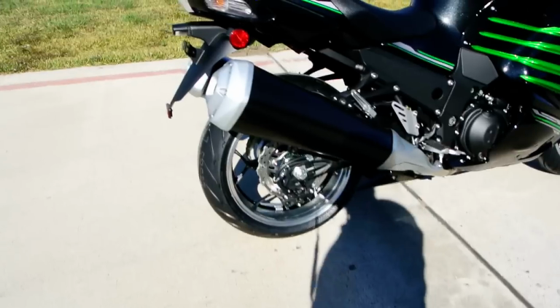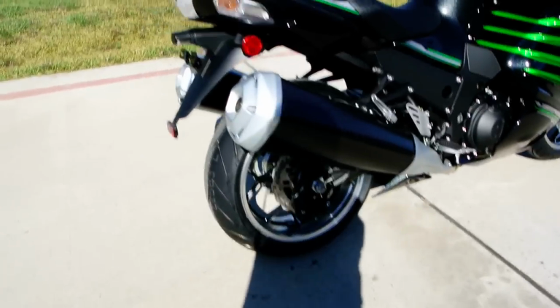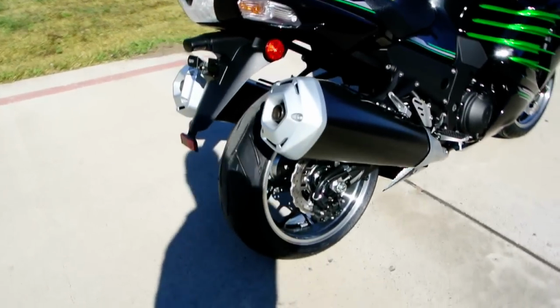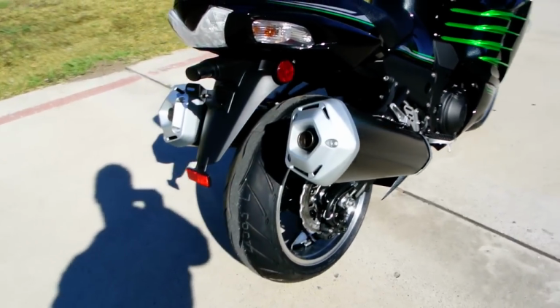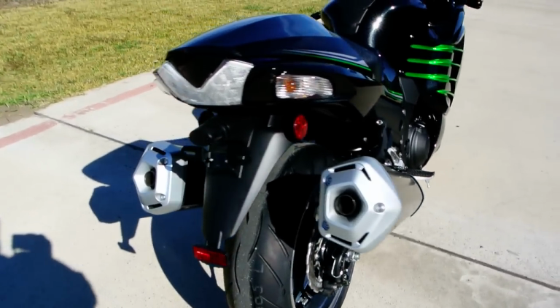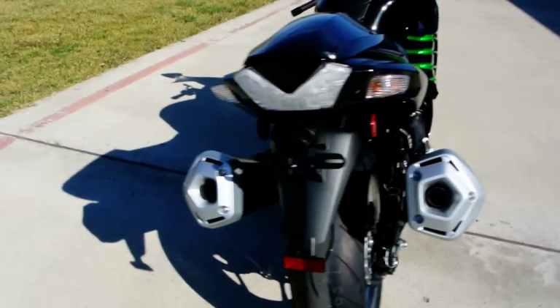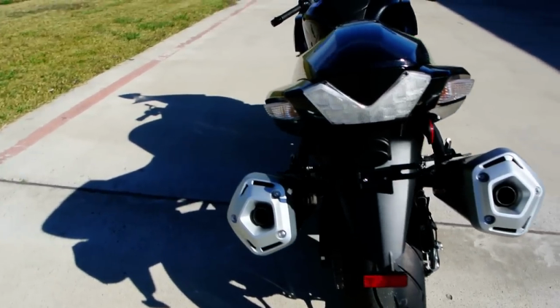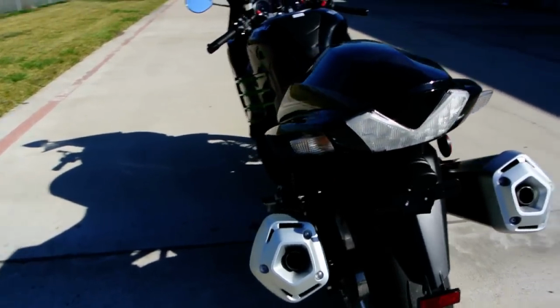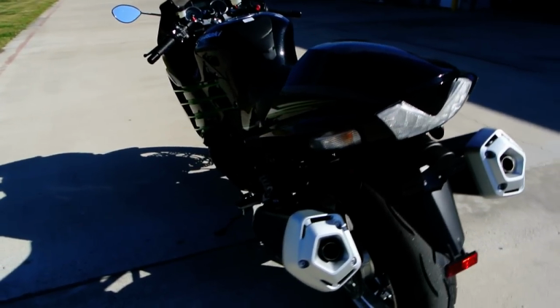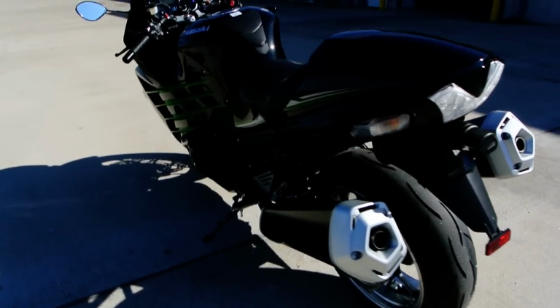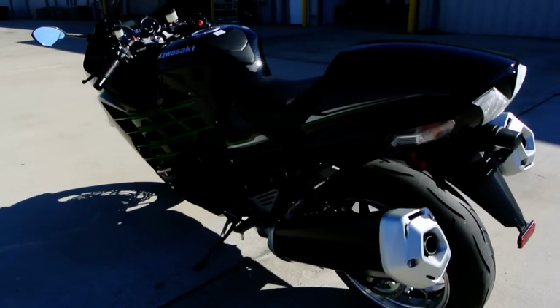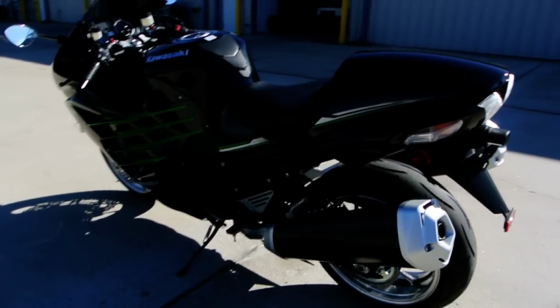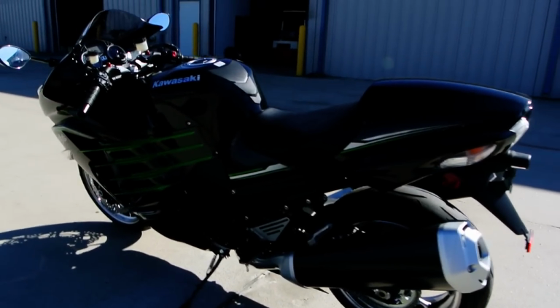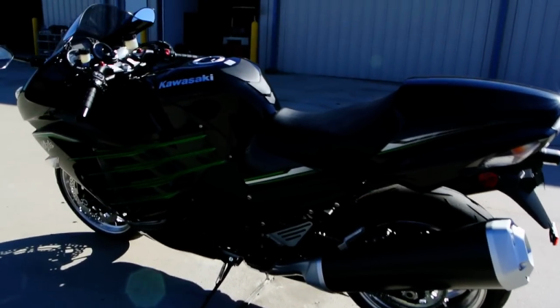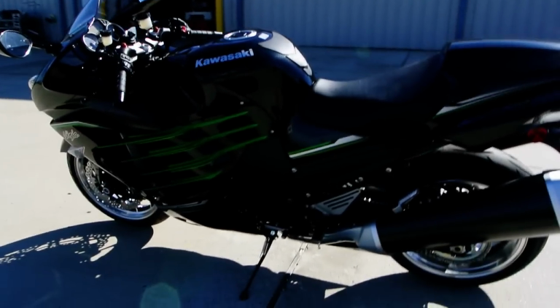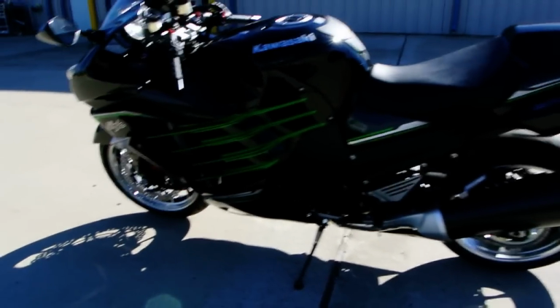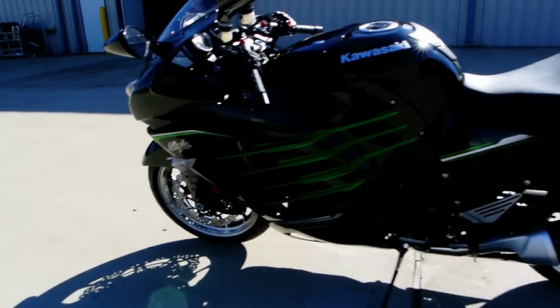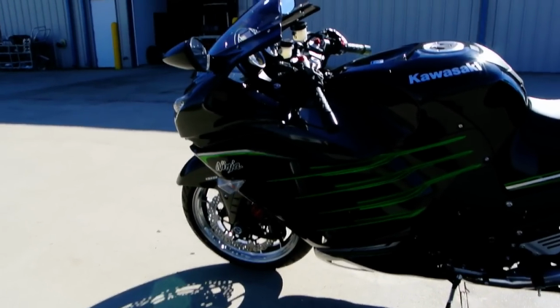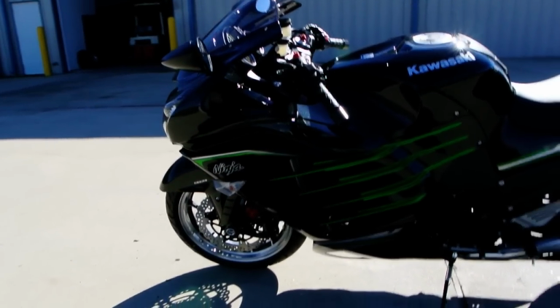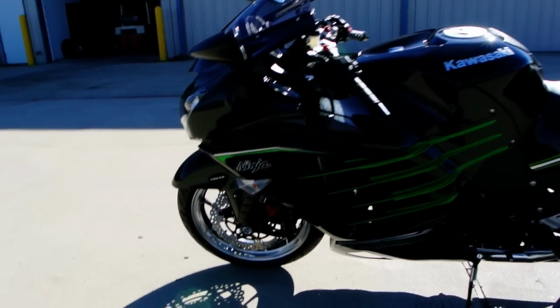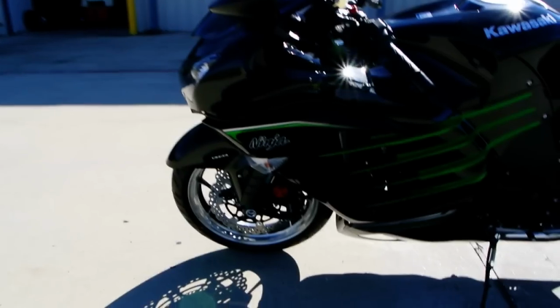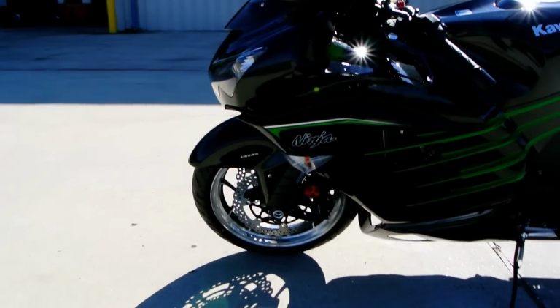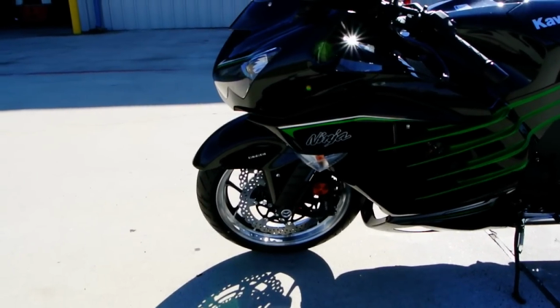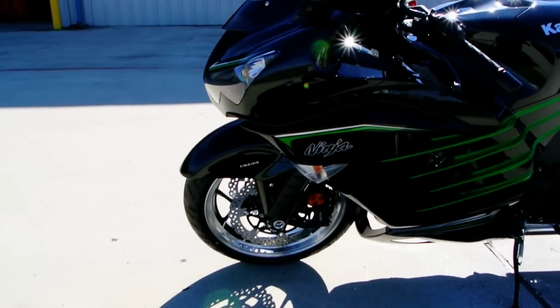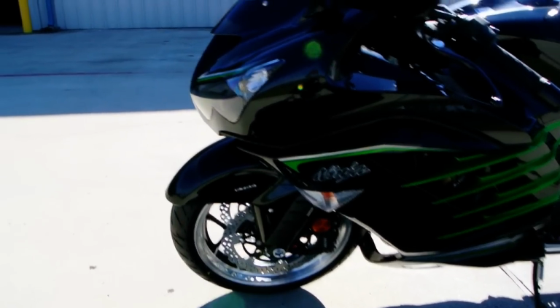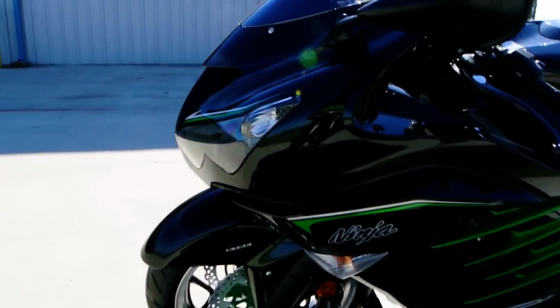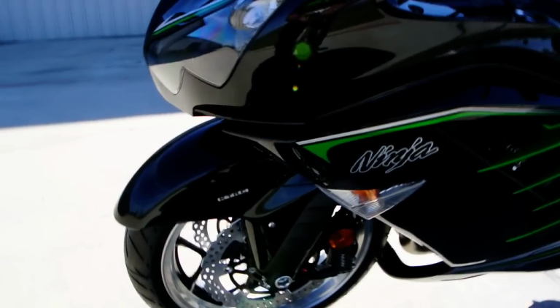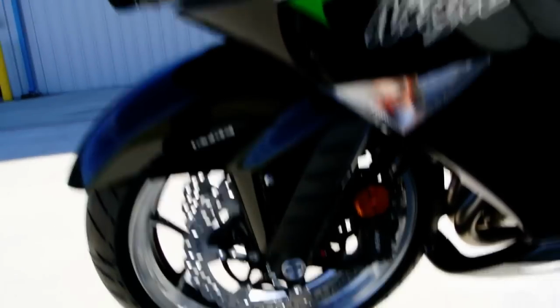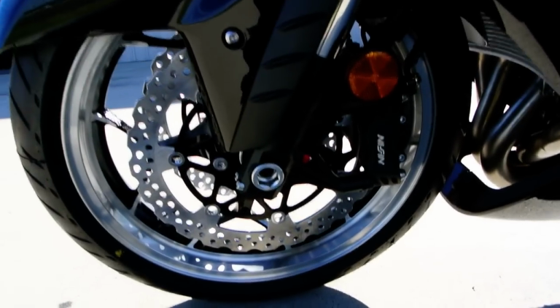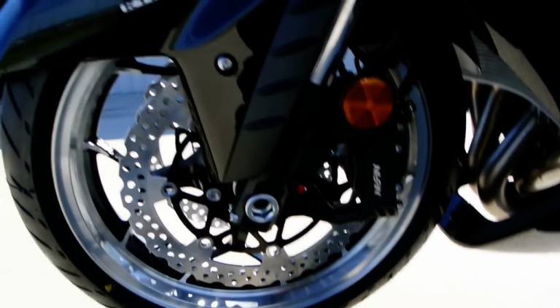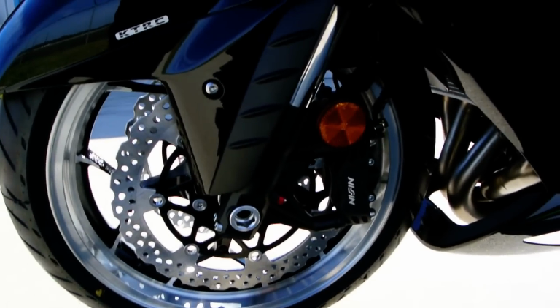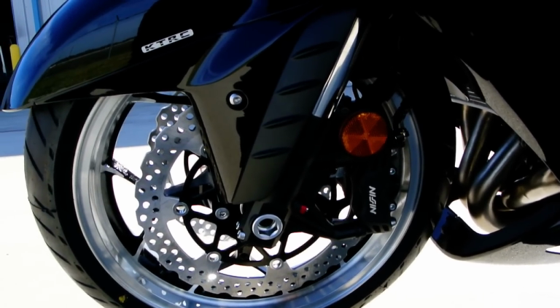Of course you've got disc brakes front and rear. This is an aluminum frame, aluminum chassis. Monster power — really great street bikes, great bikes for drag racing. It has the inverted front forks and the Nissin calipers on the front.